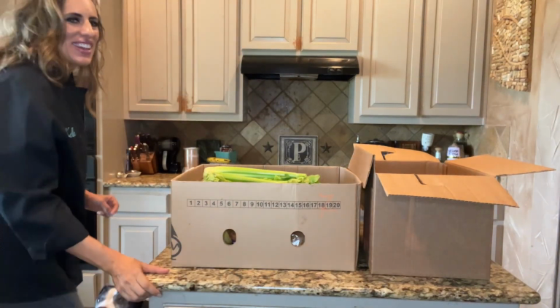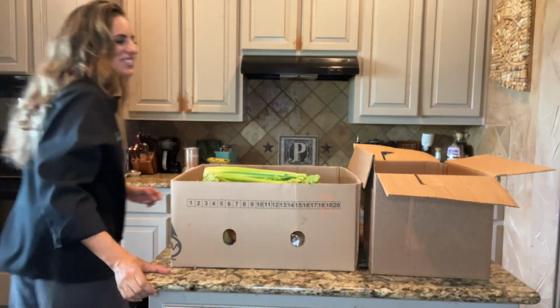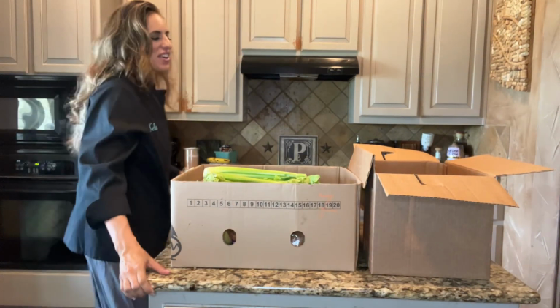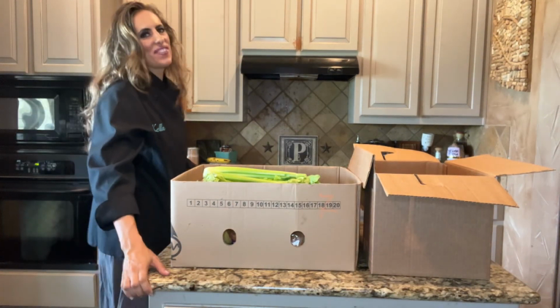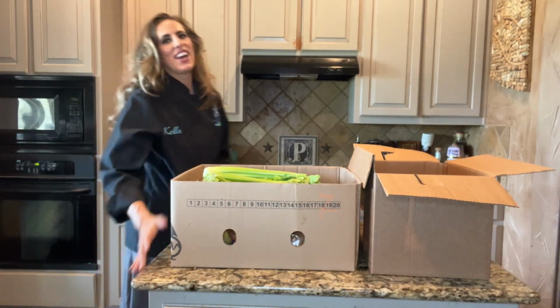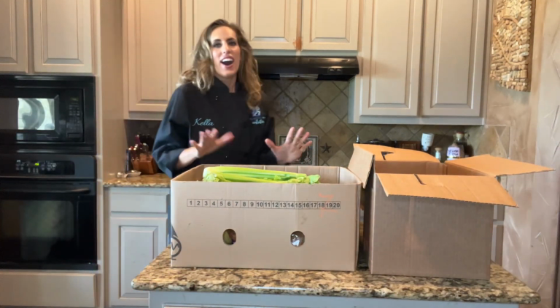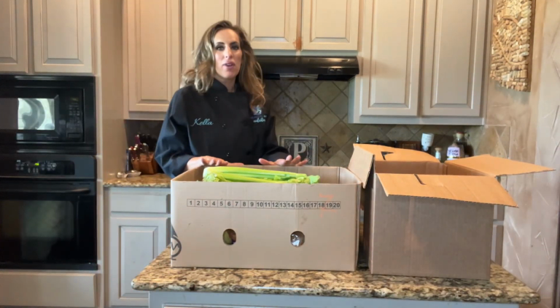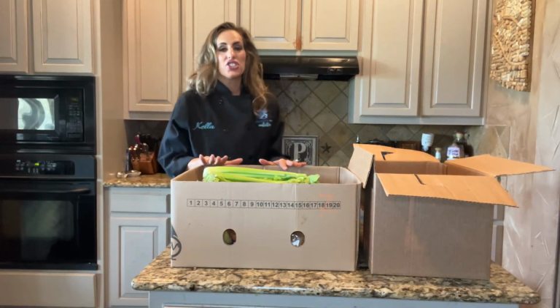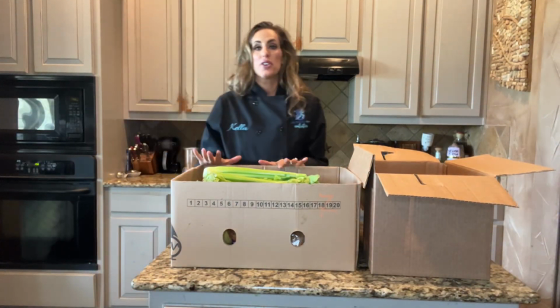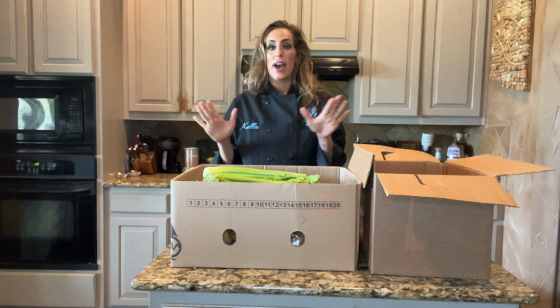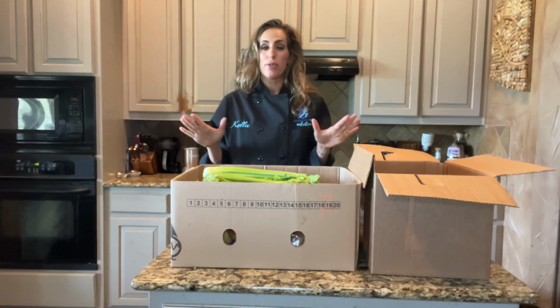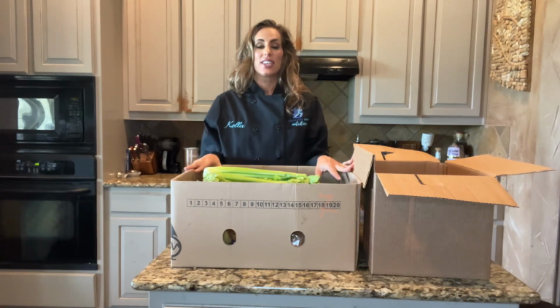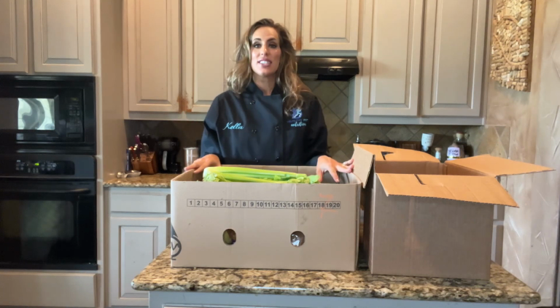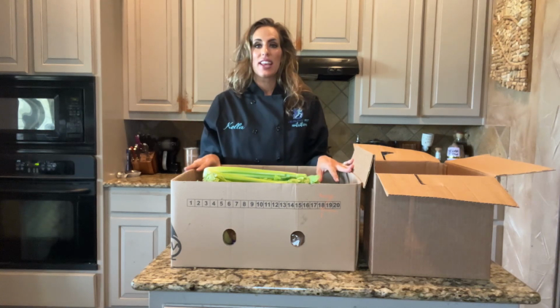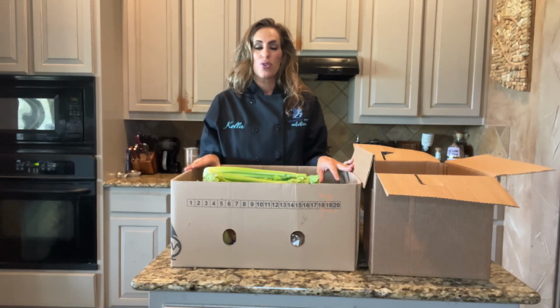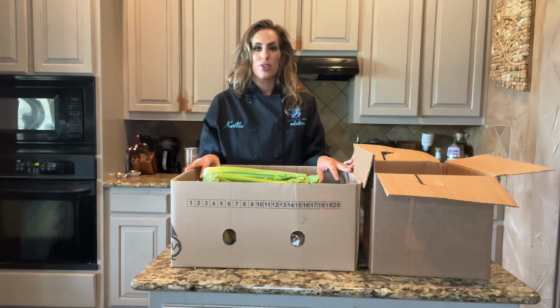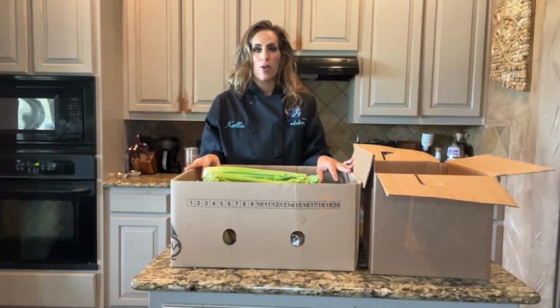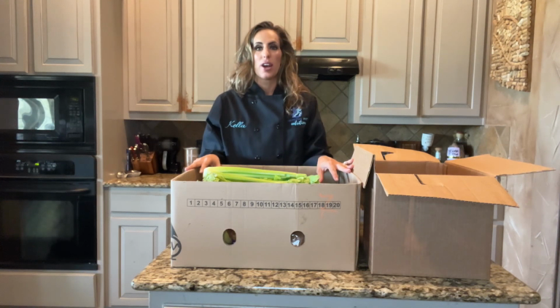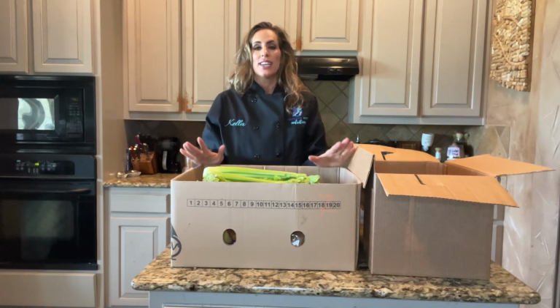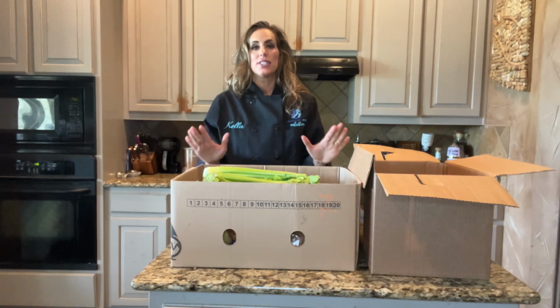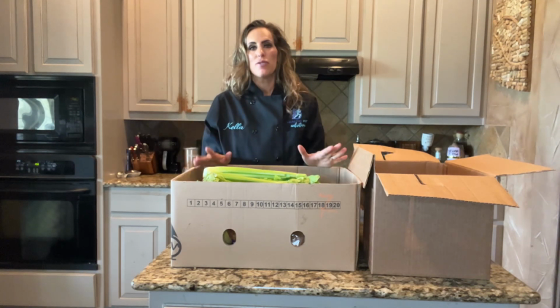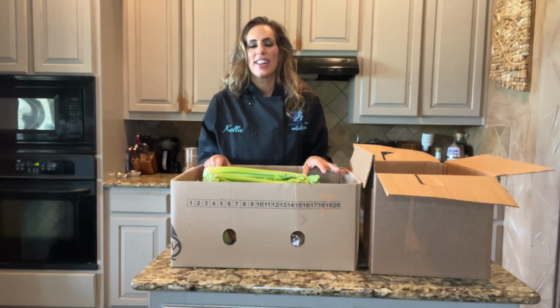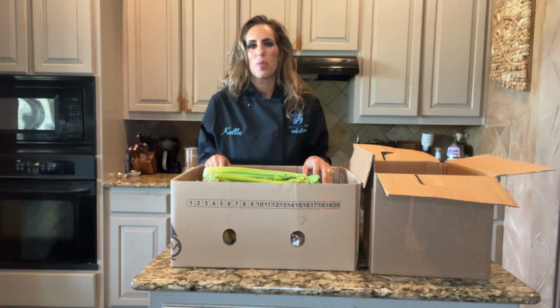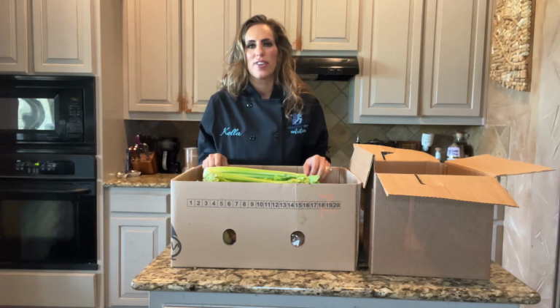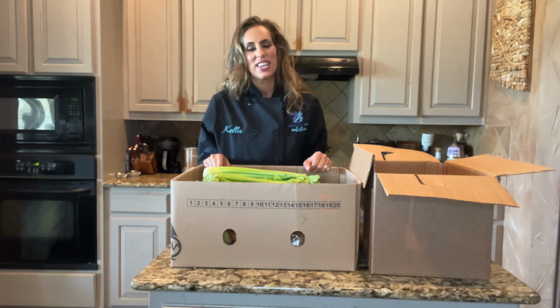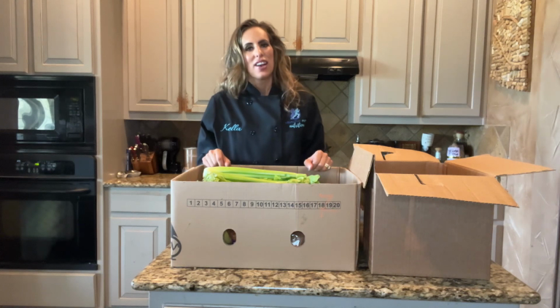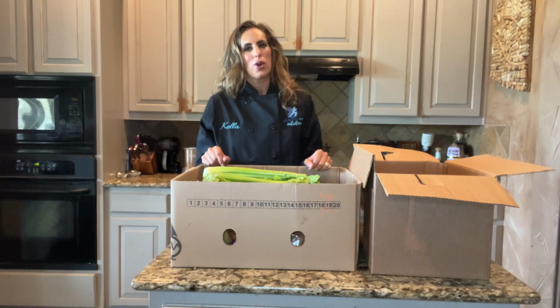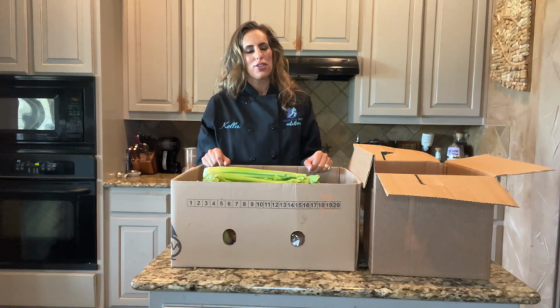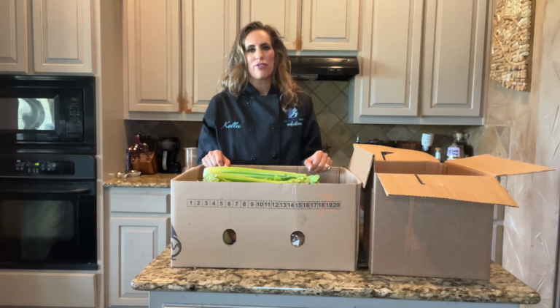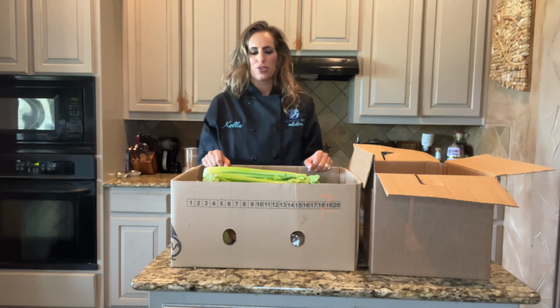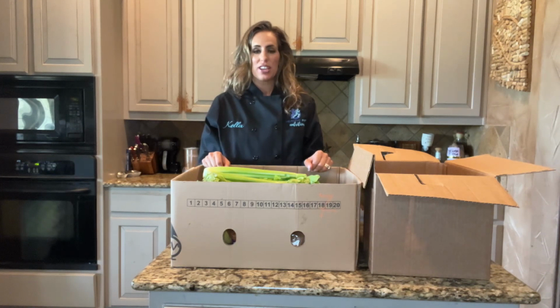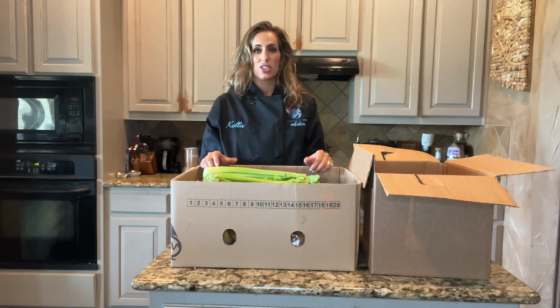Welcome to Healthy Fit. I wanted to share with you Bountiful Baskets, a local food co-op to help save you money and help your family eat more healthy fresh fruits and vegetables.